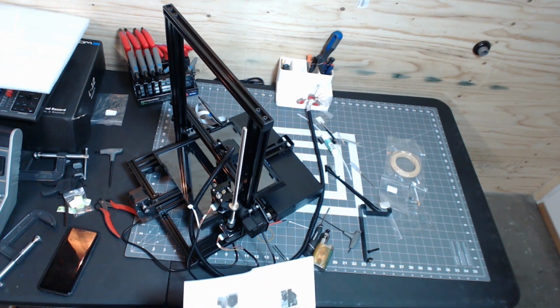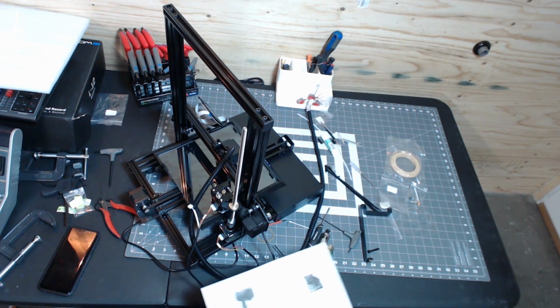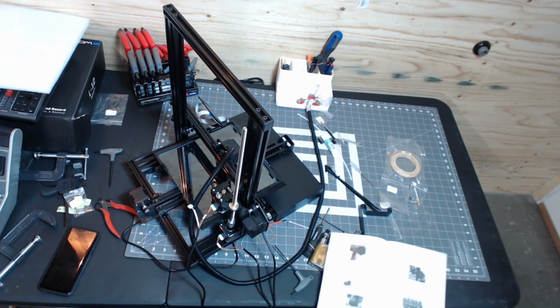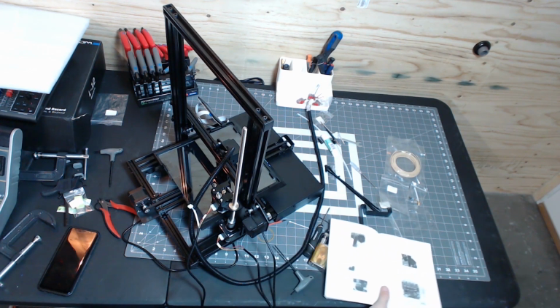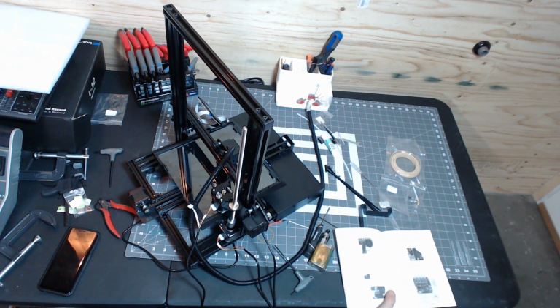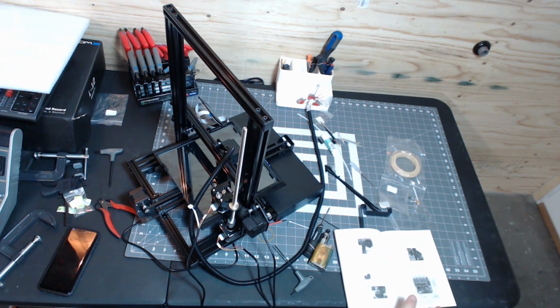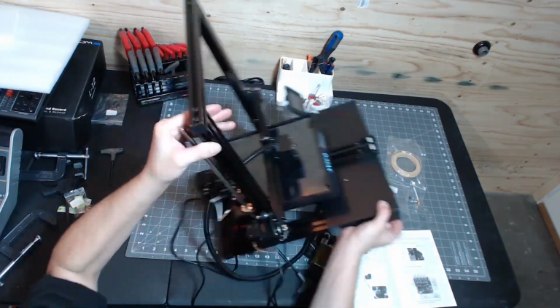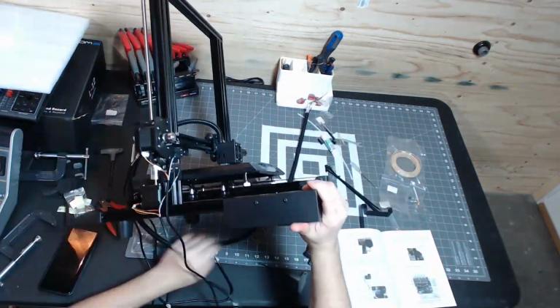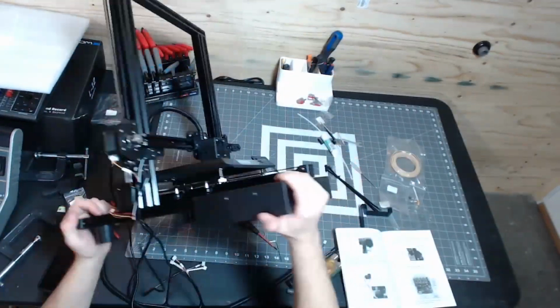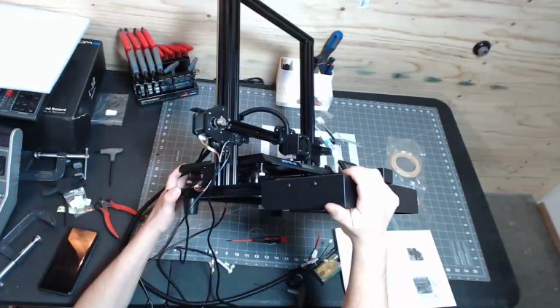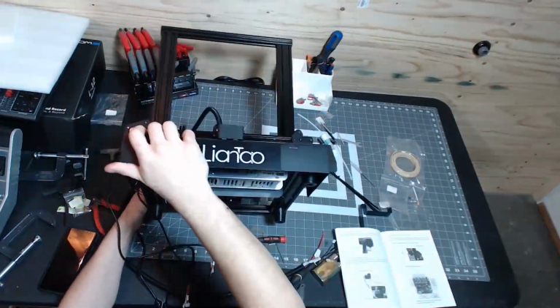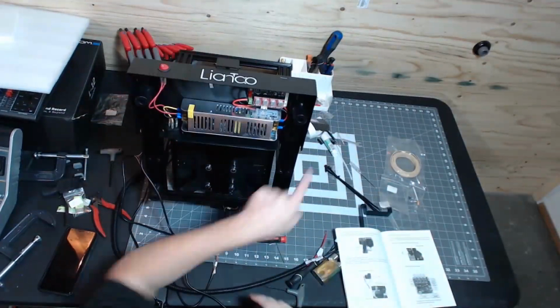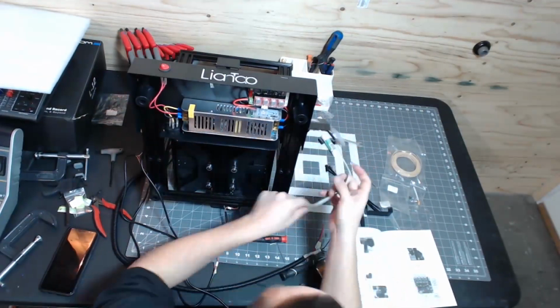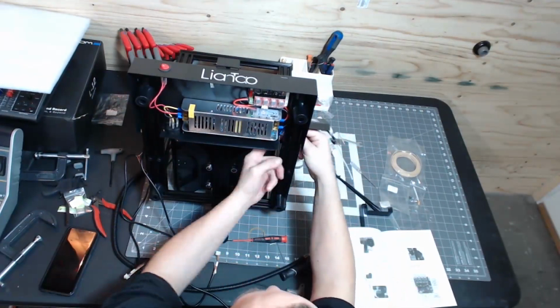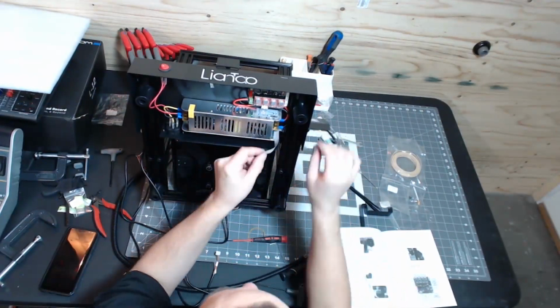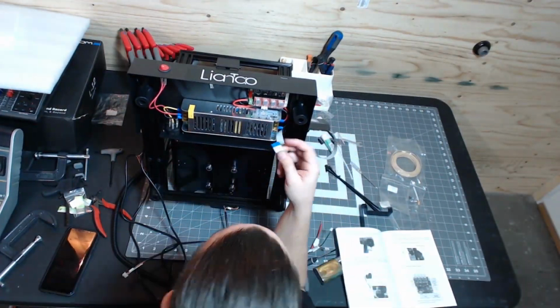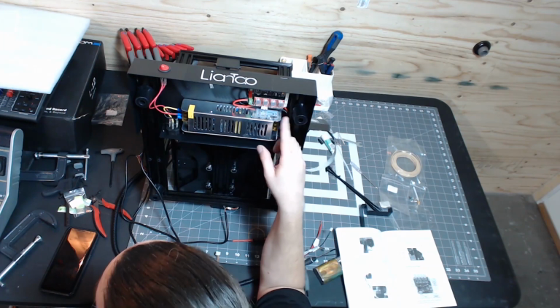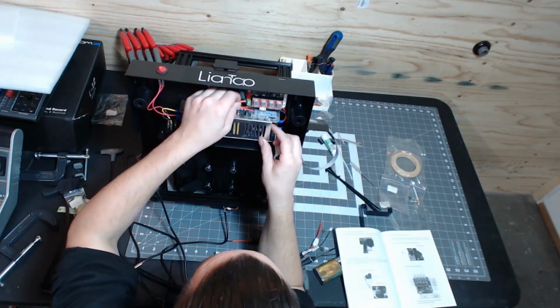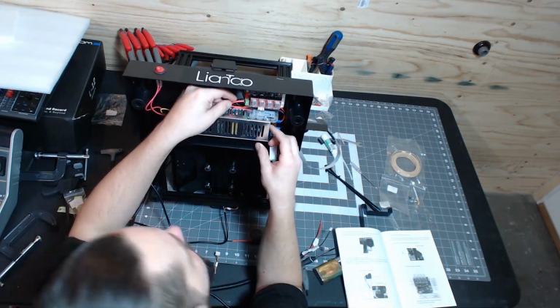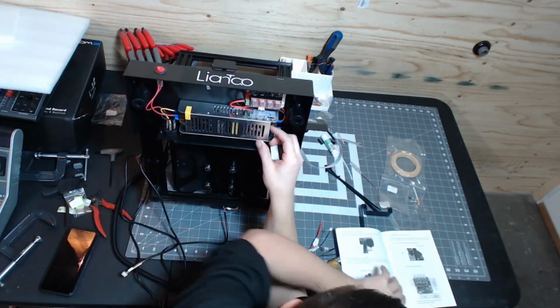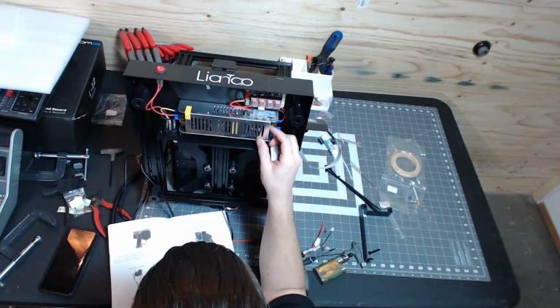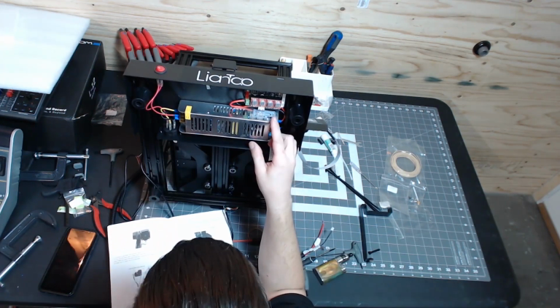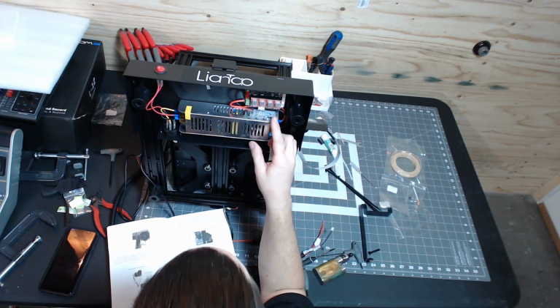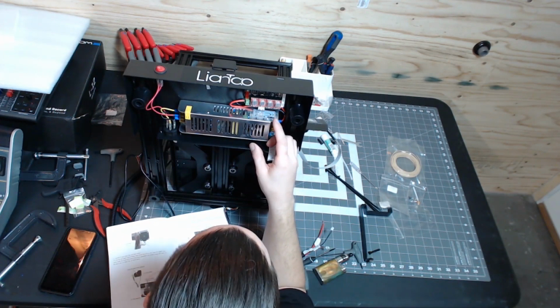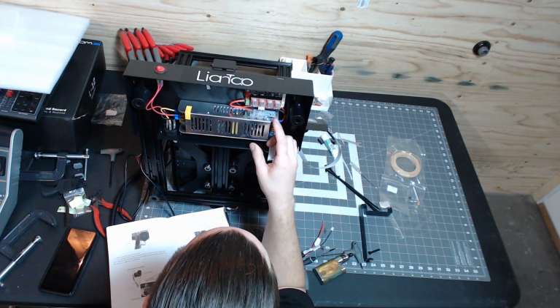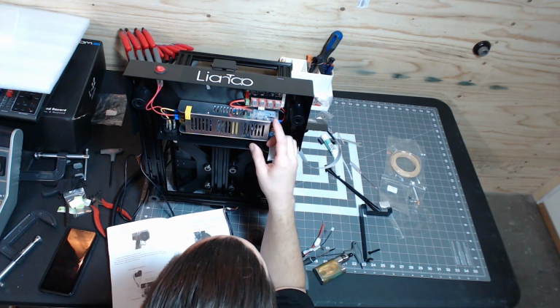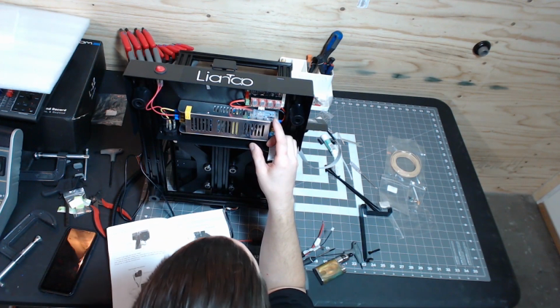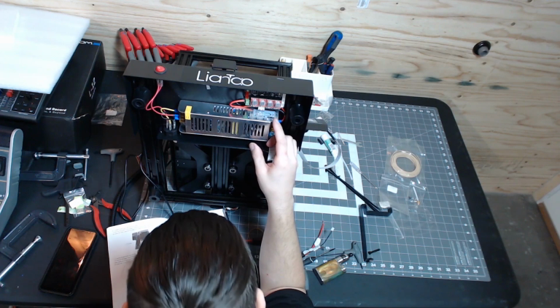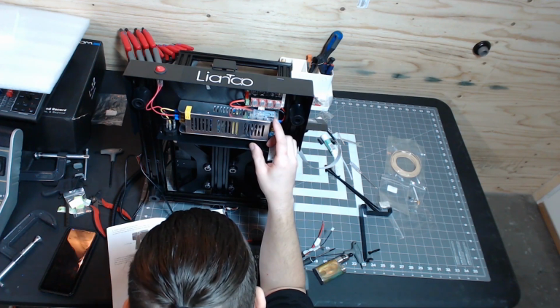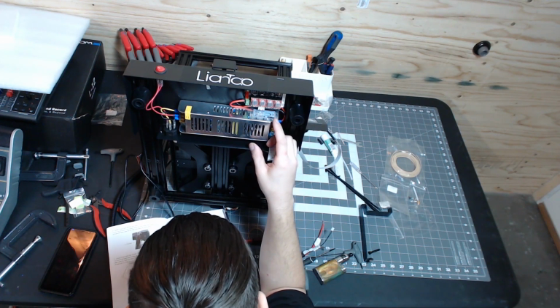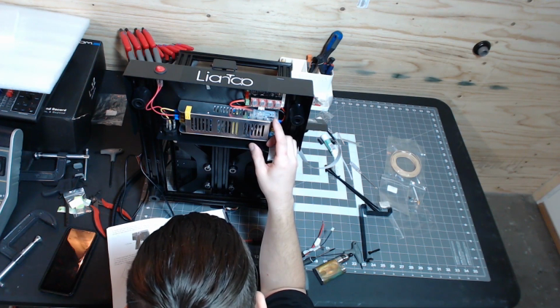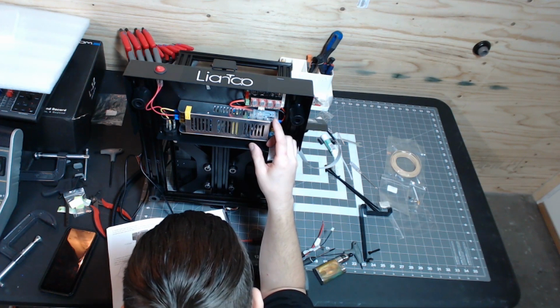I don't think this thing has a heated bed. Interesting — this can have two Z motors even though it only references one.